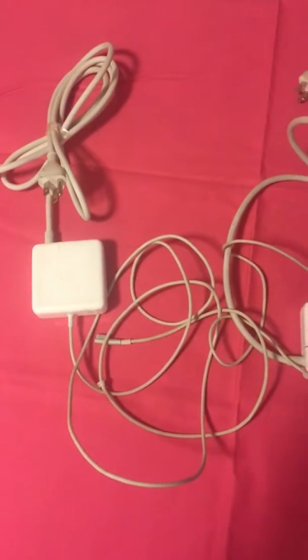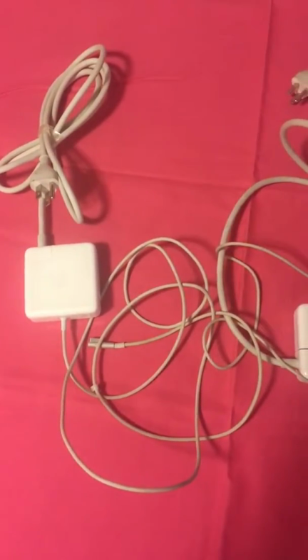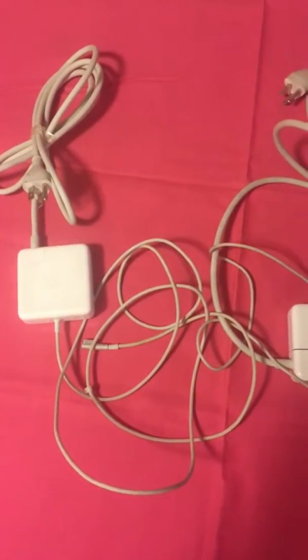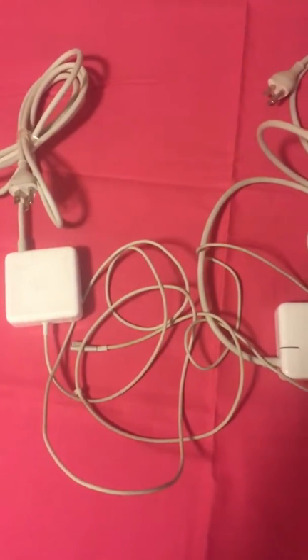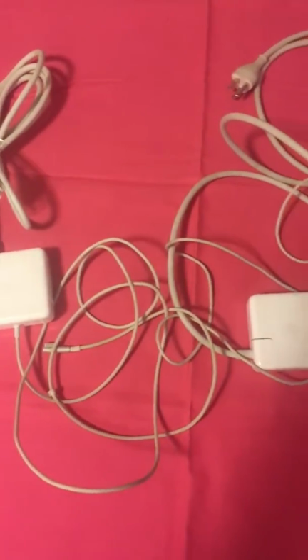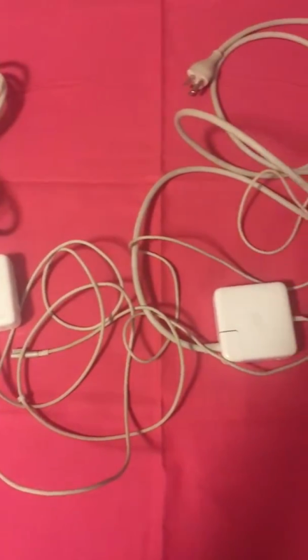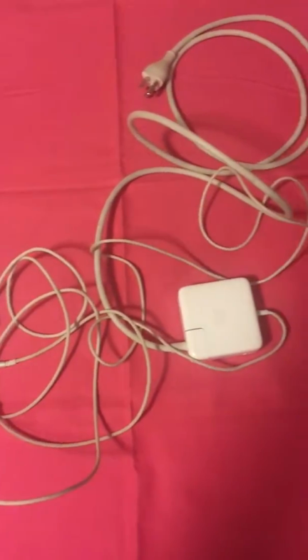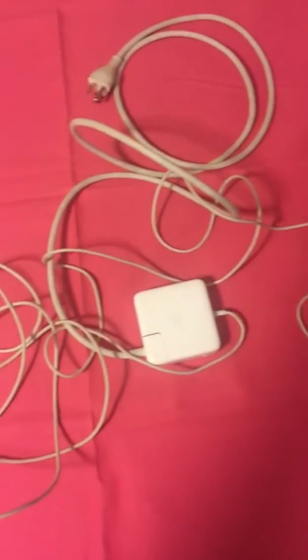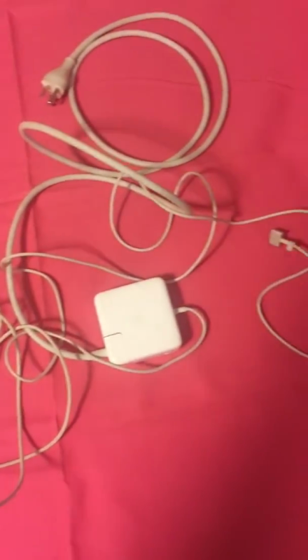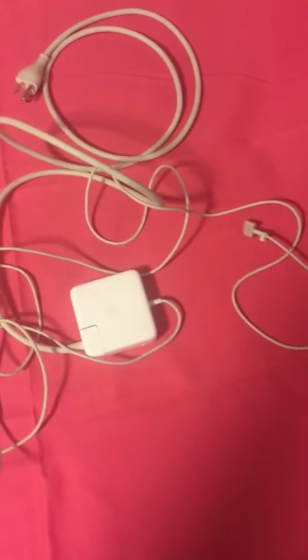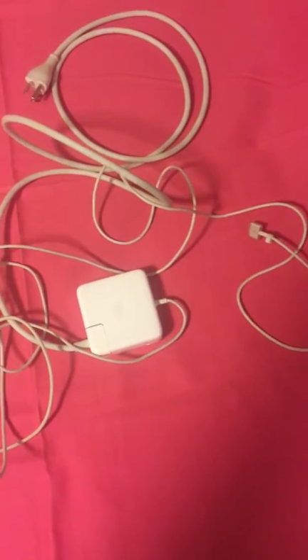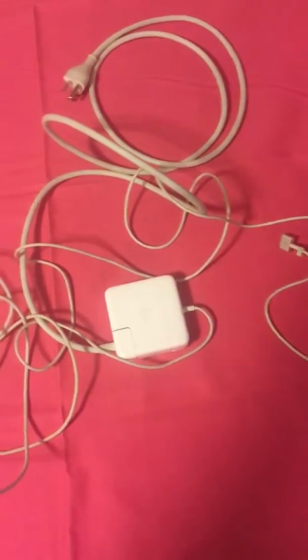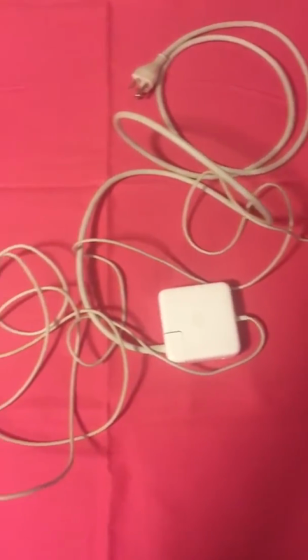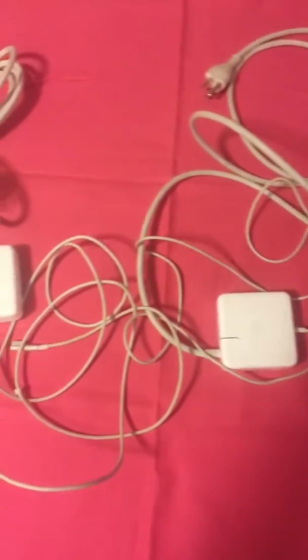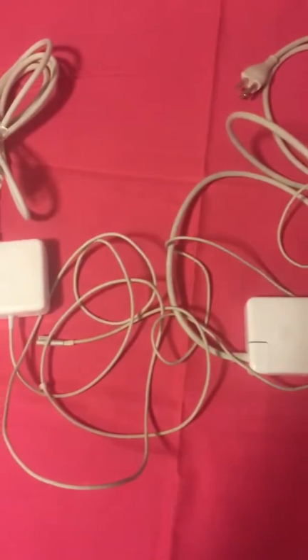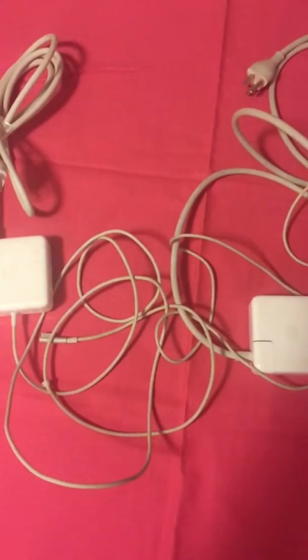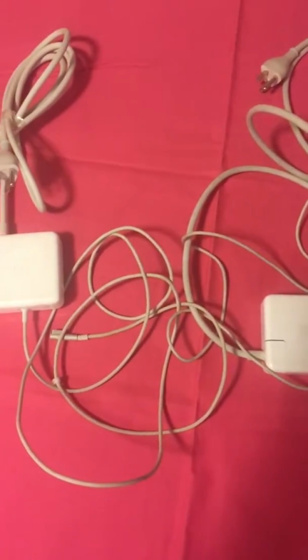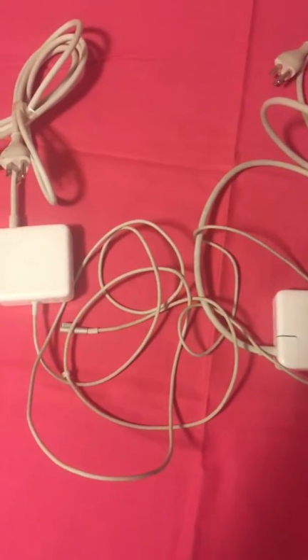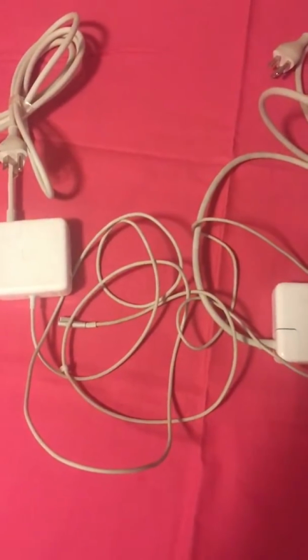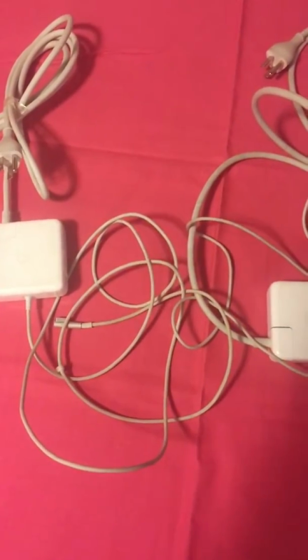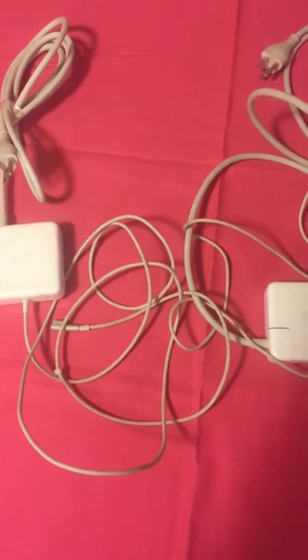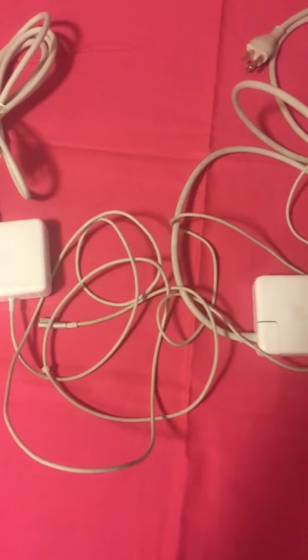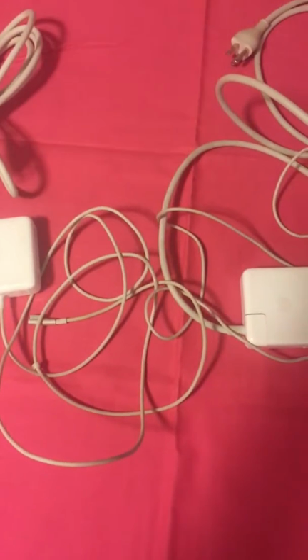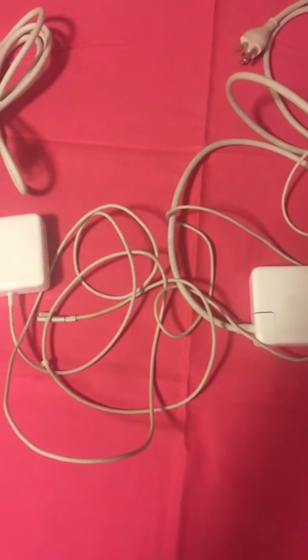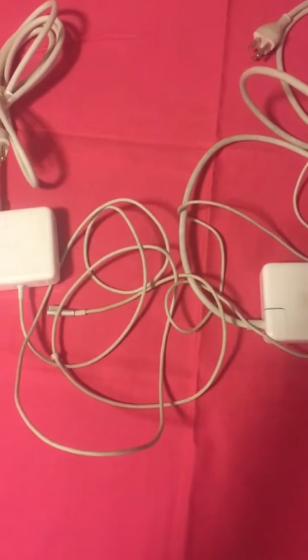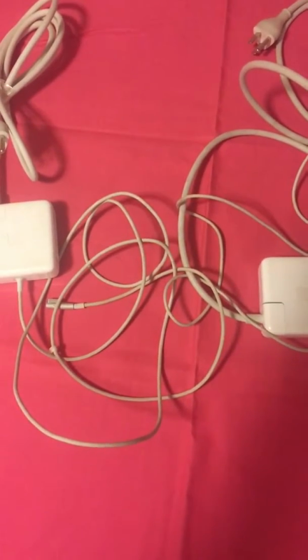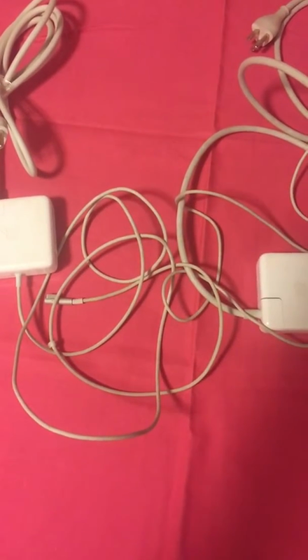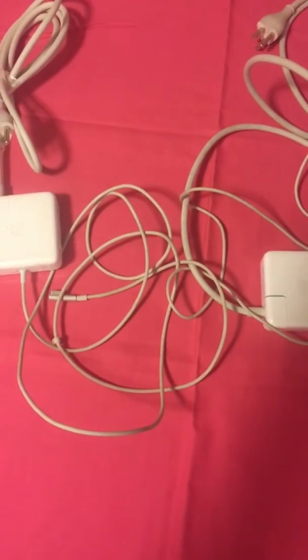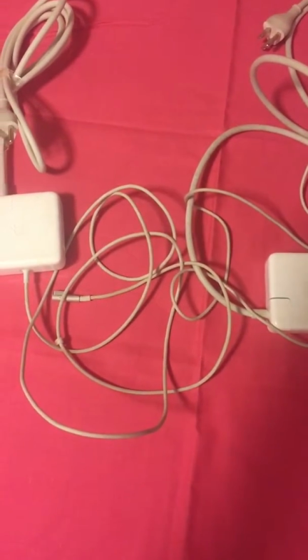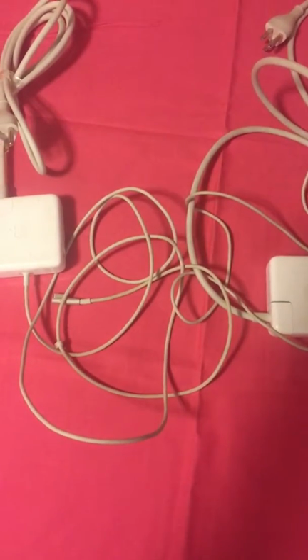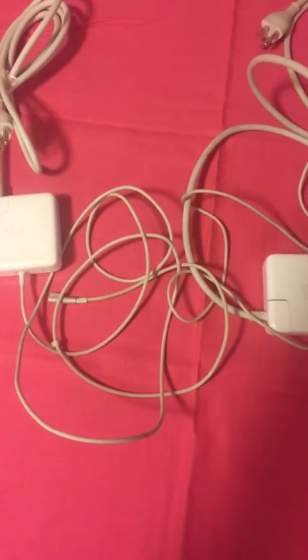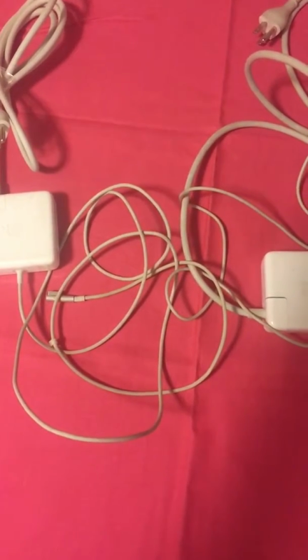Welcome to Haya Arabiyasha YouTube channel. In this short video I will be showing you the different types of MacBook chargers.